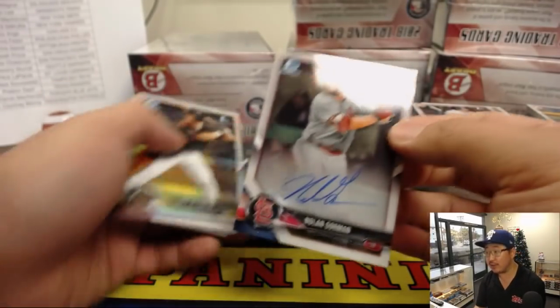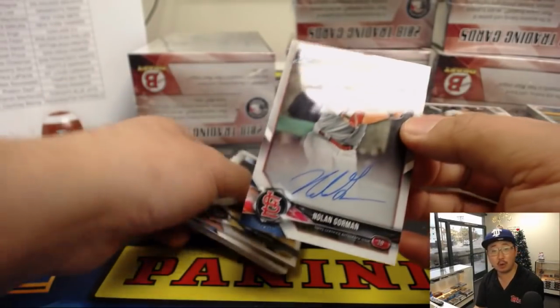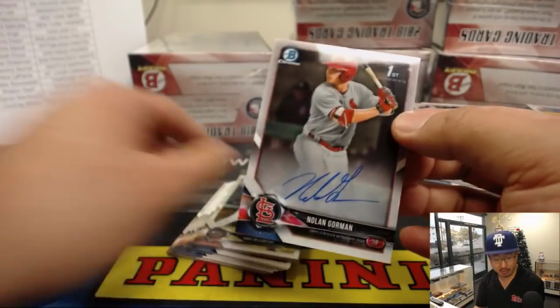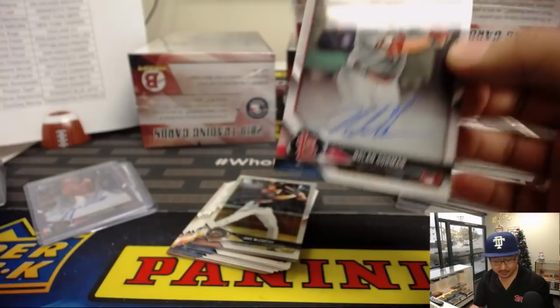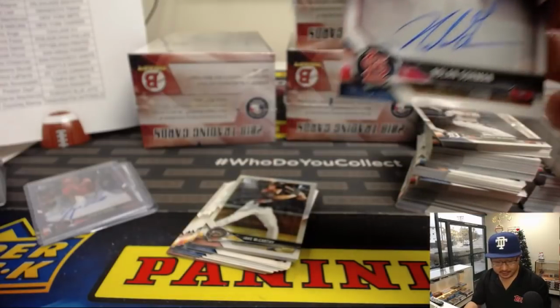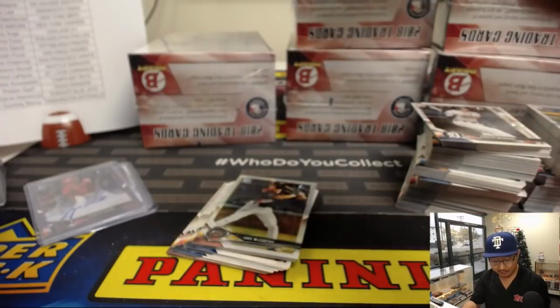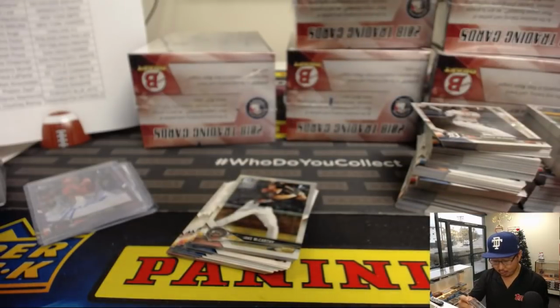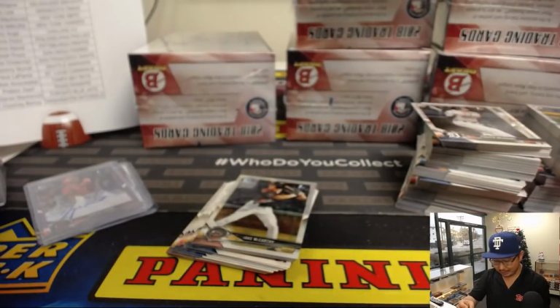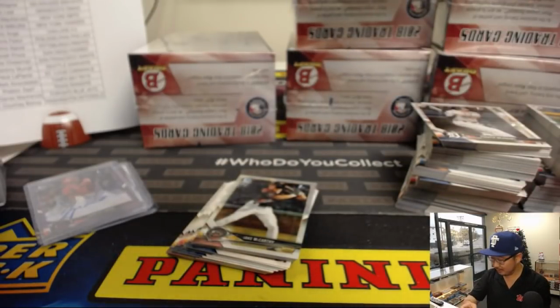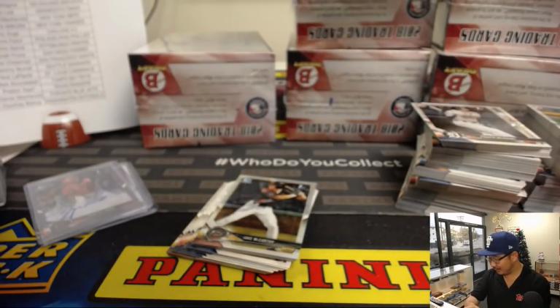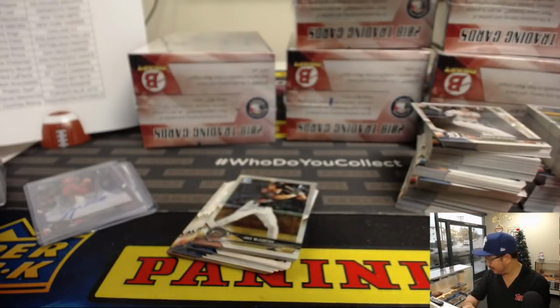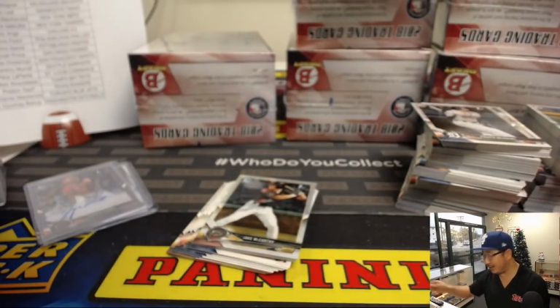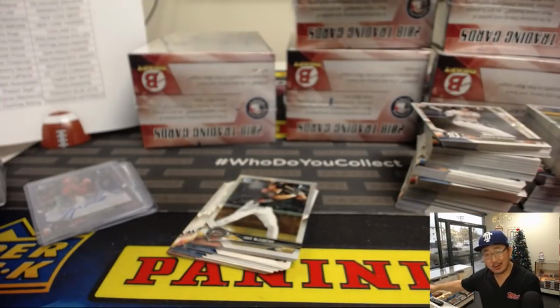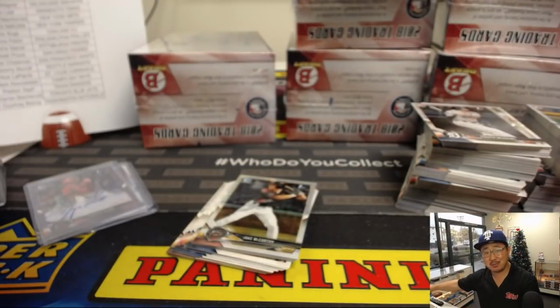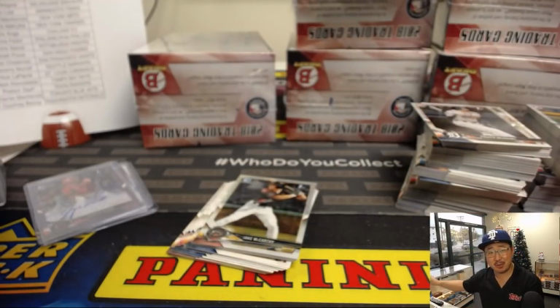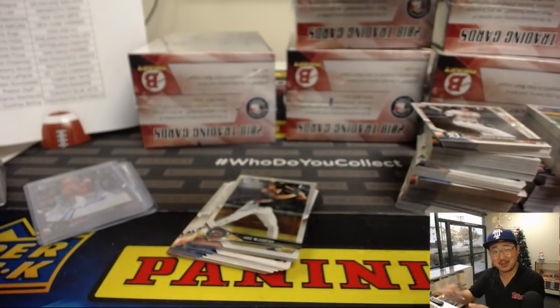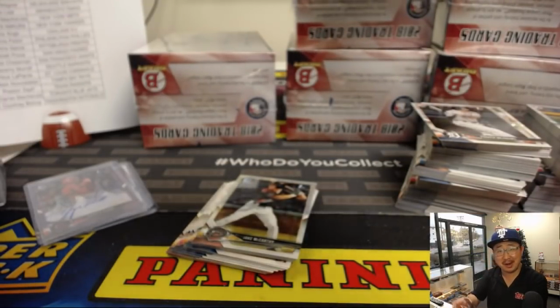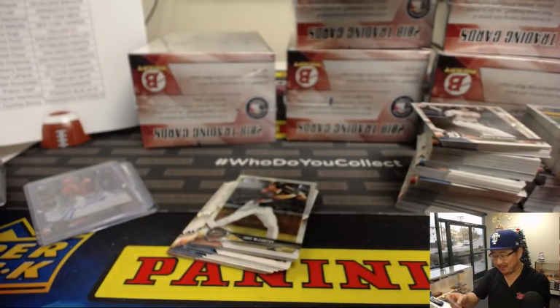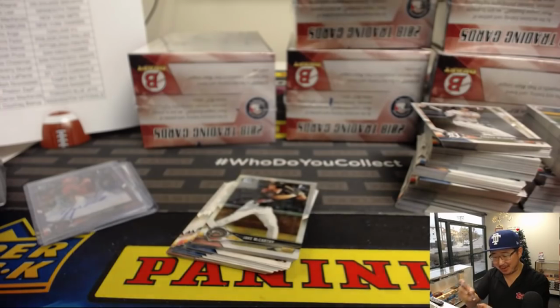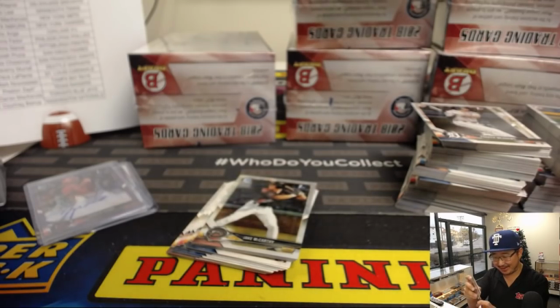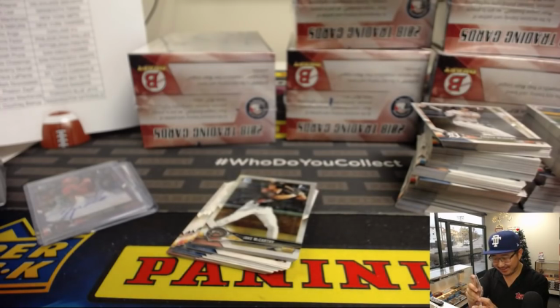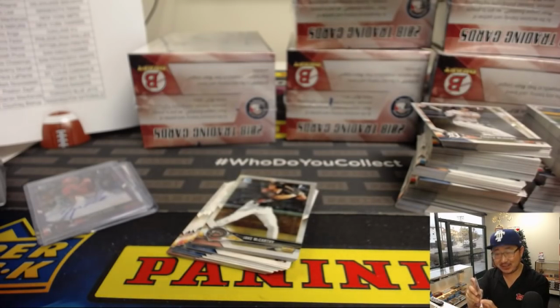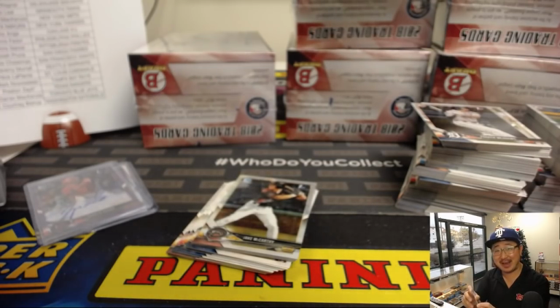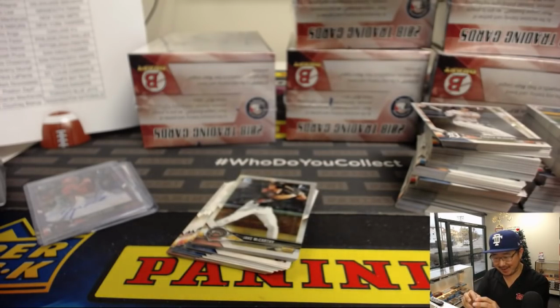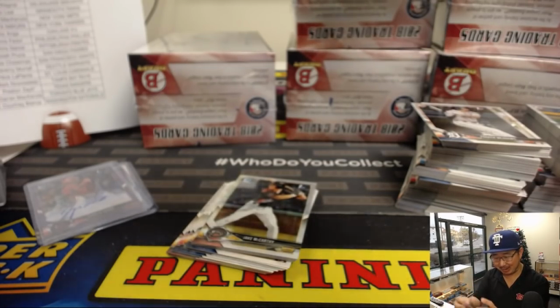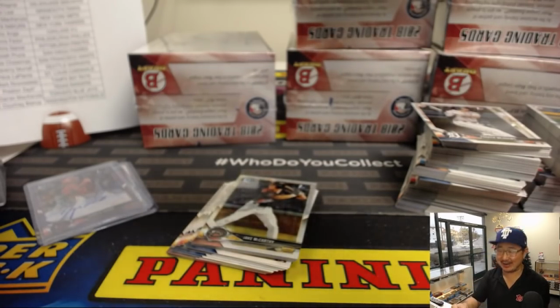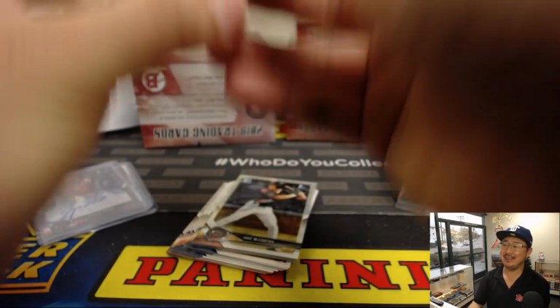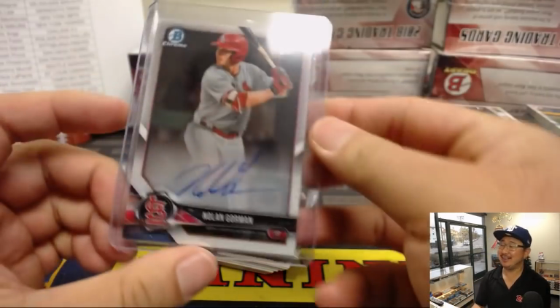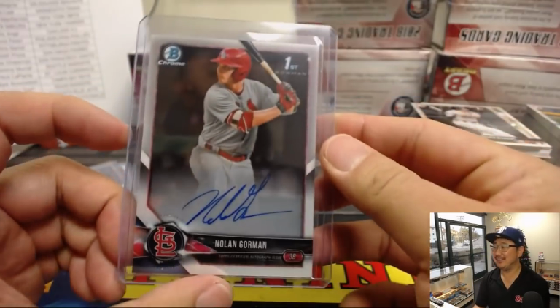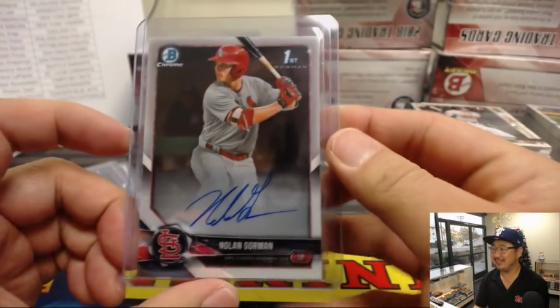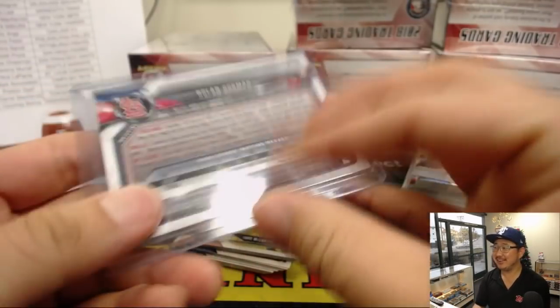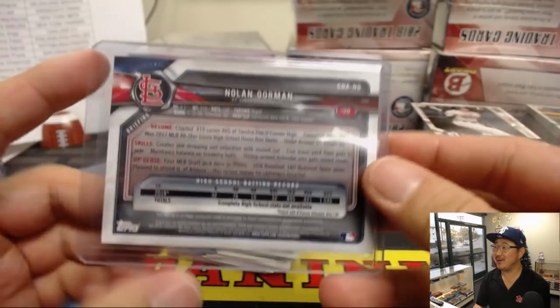And there's Nolan Gorman — that's exactly what Nick wanted. Nick LaPlante, you are dismissed from the rest of this break. You got what you needed. You can check back in about an hour later.